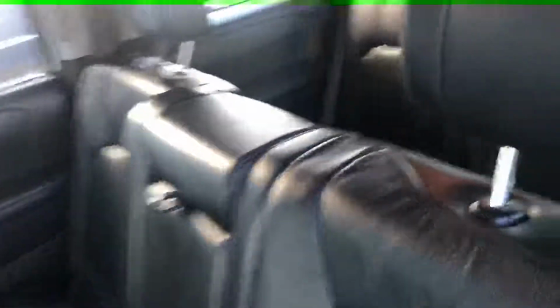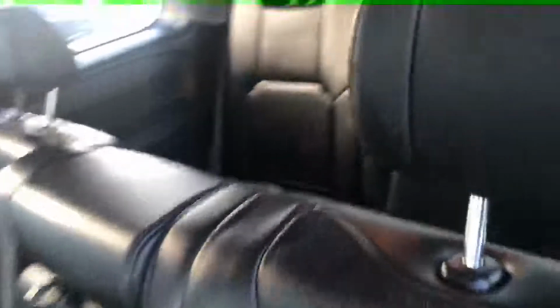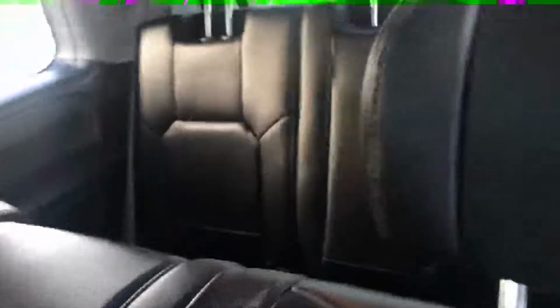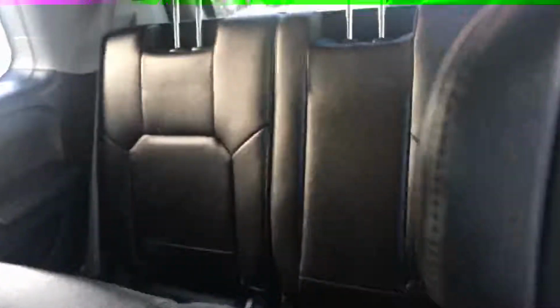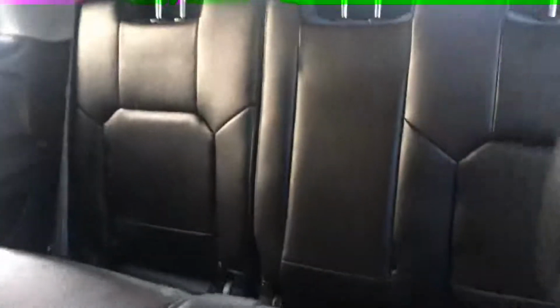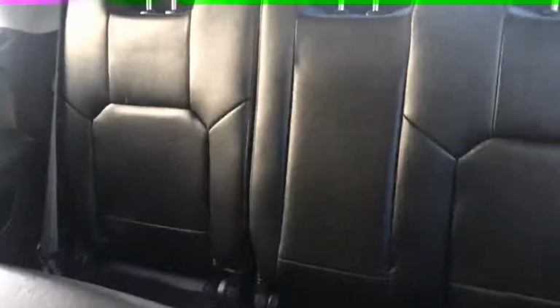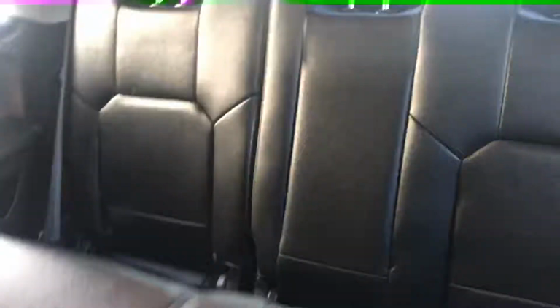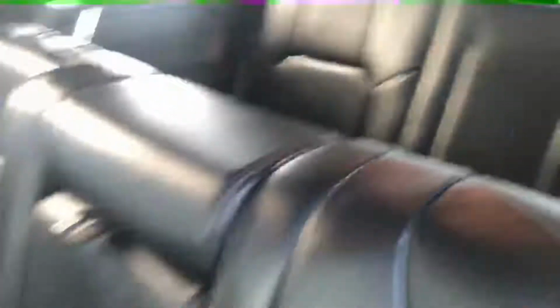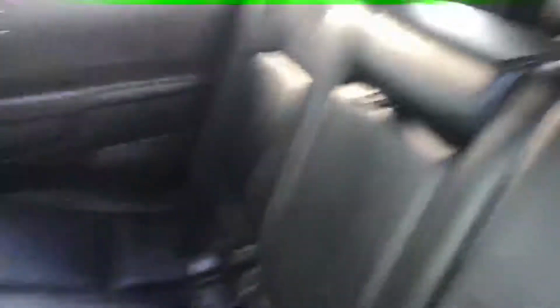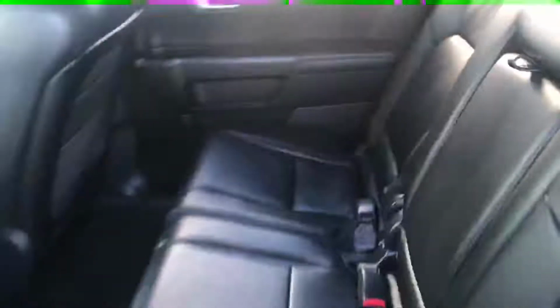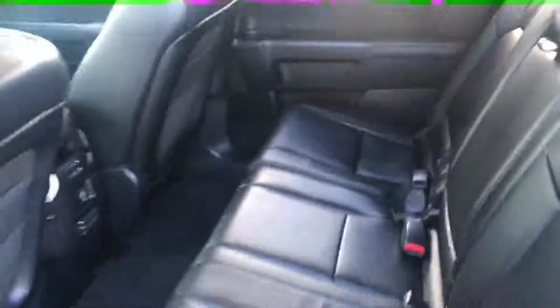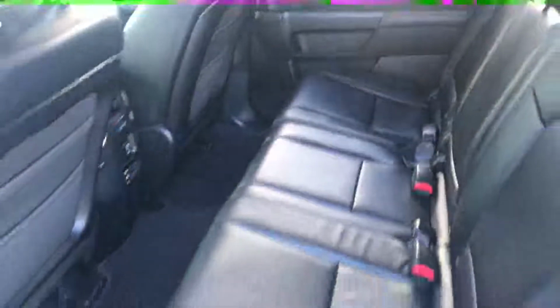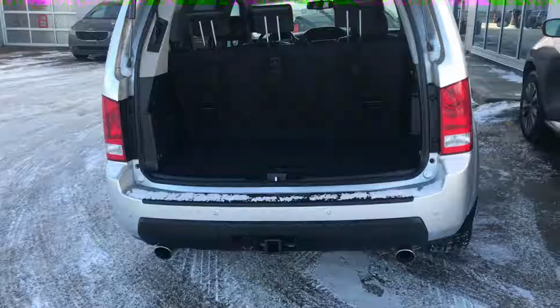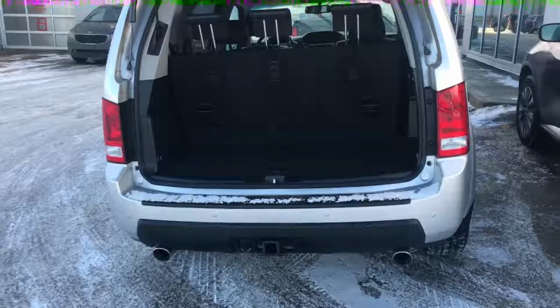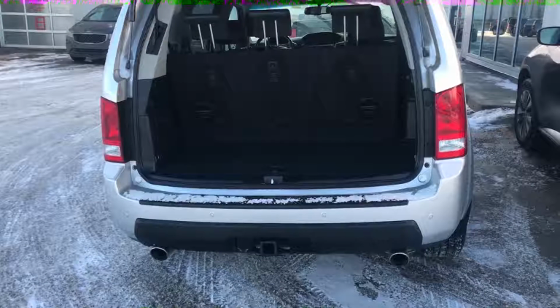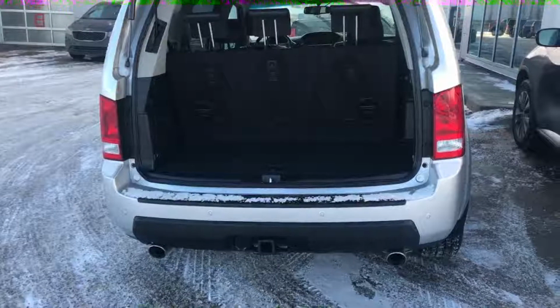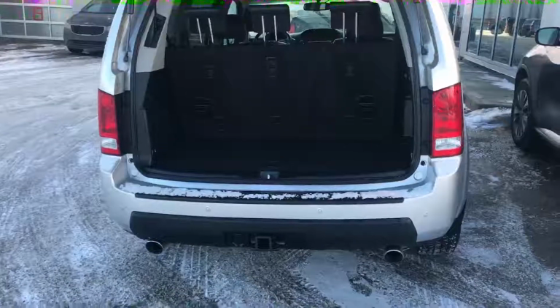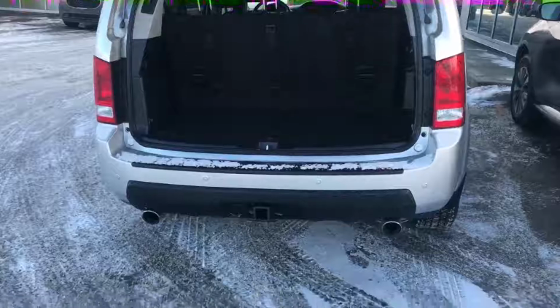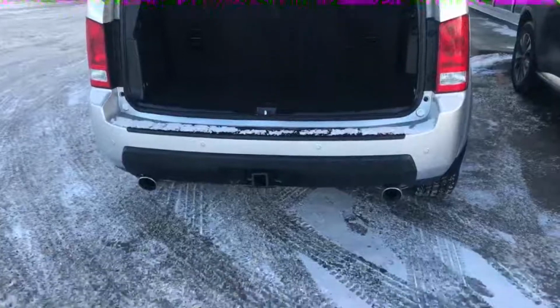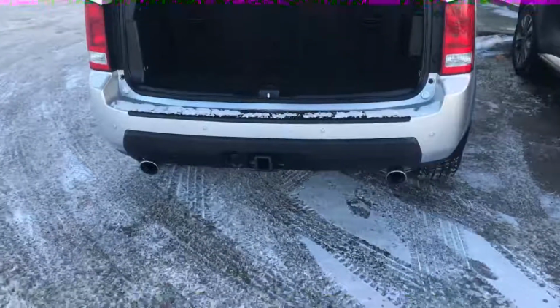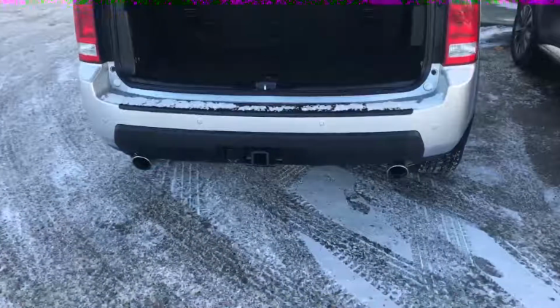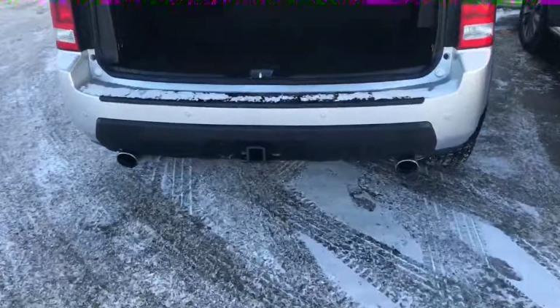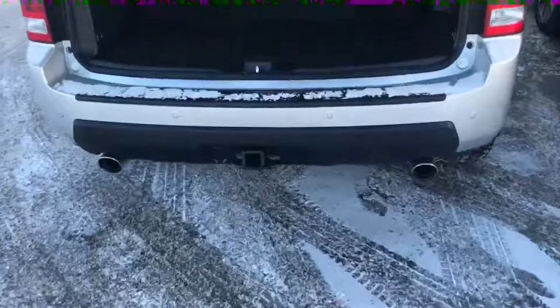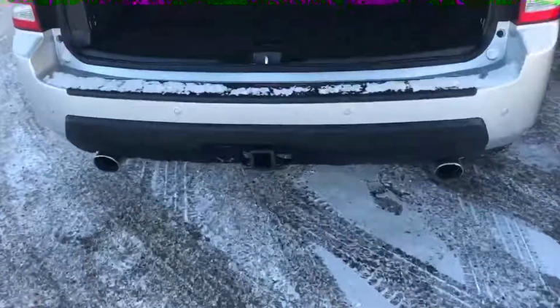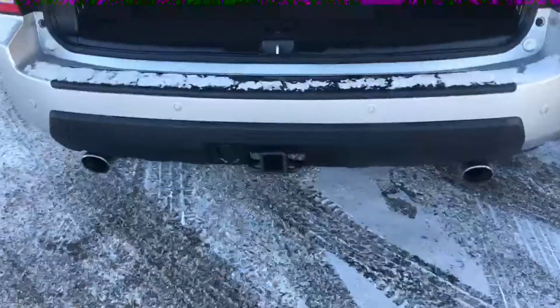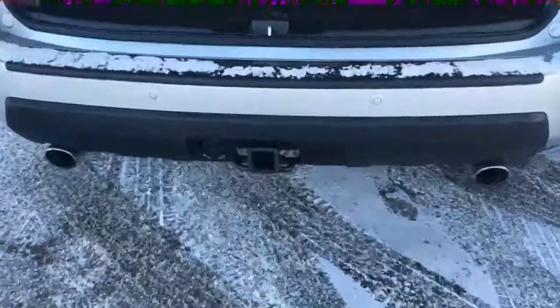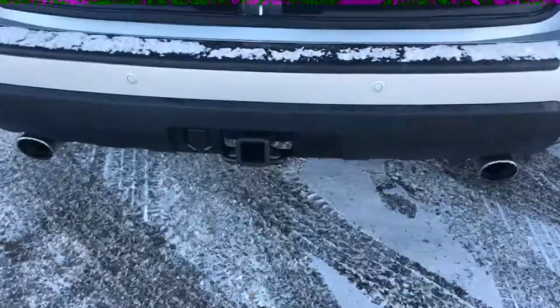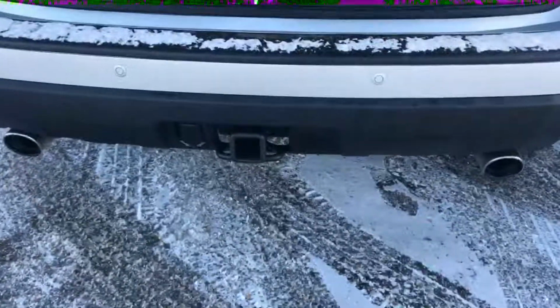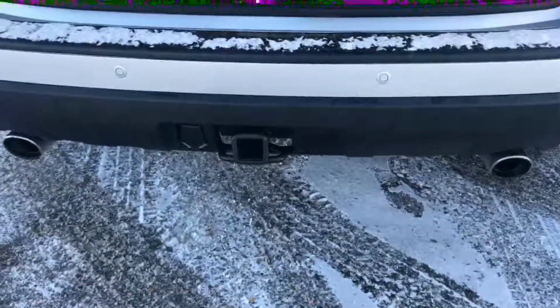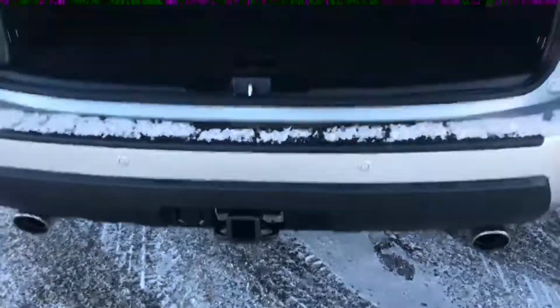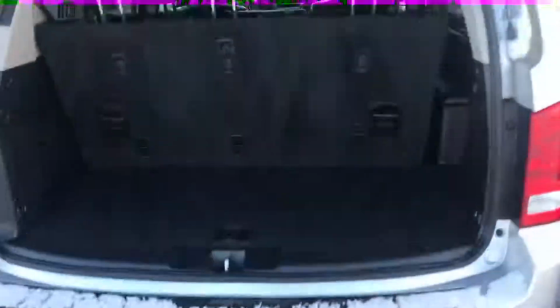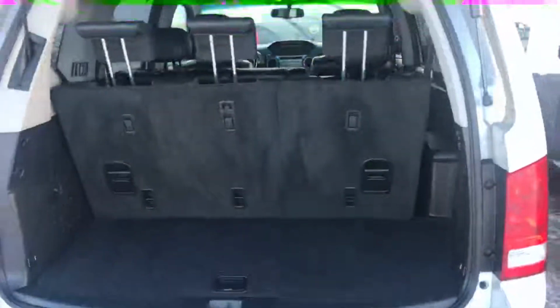There's your third row — it's in great shape. Dual exhaust, power lift gate, and there's also a hitch installed.